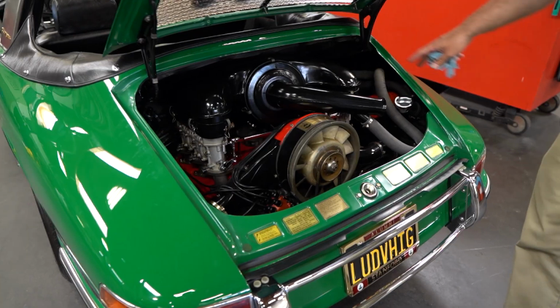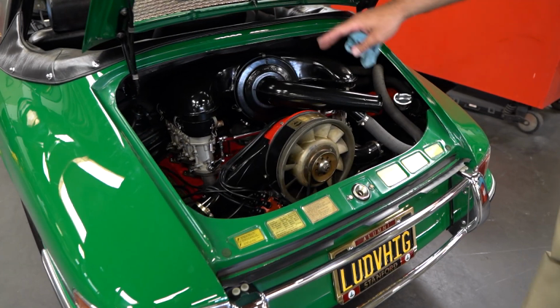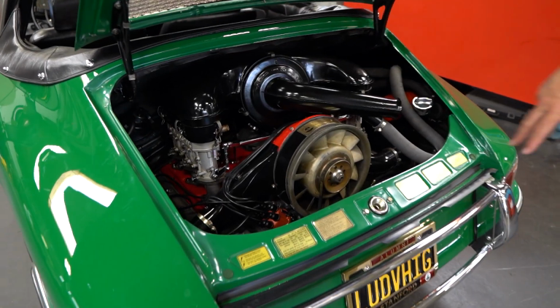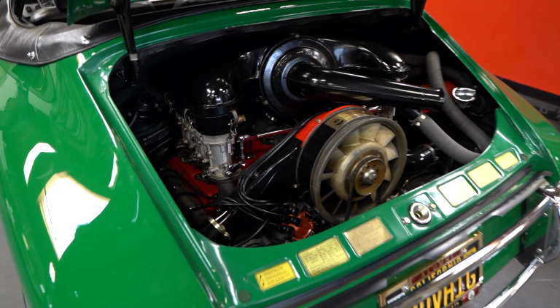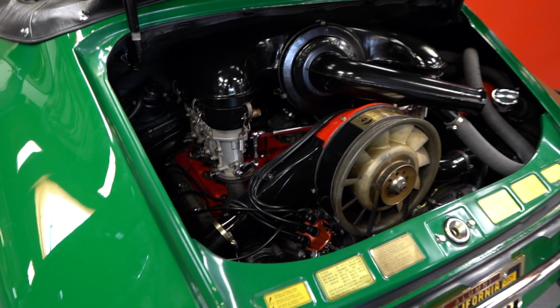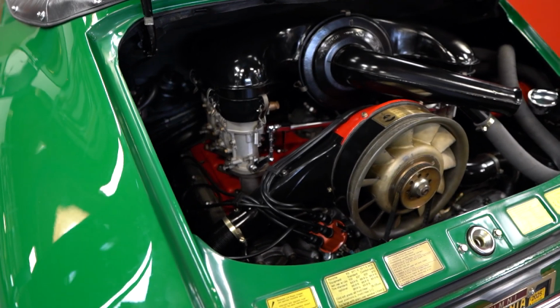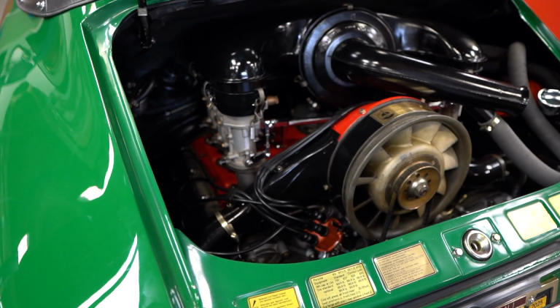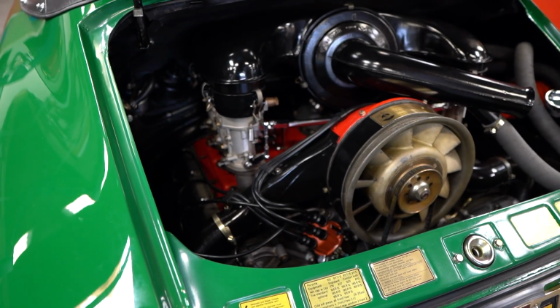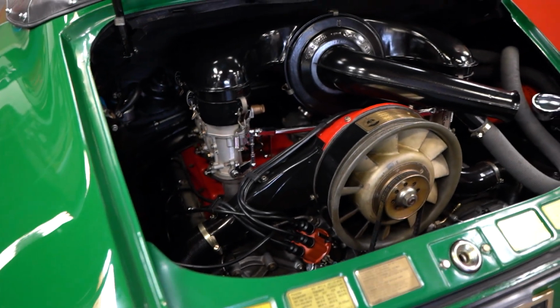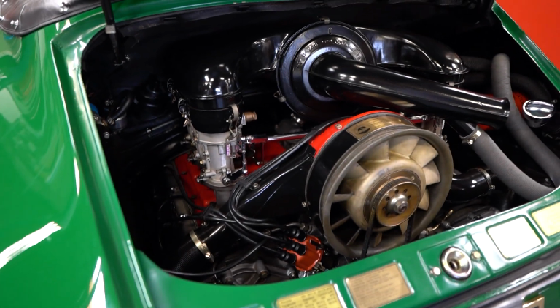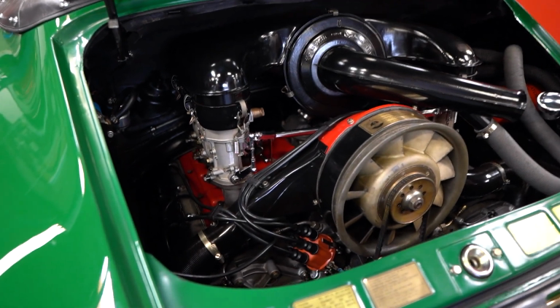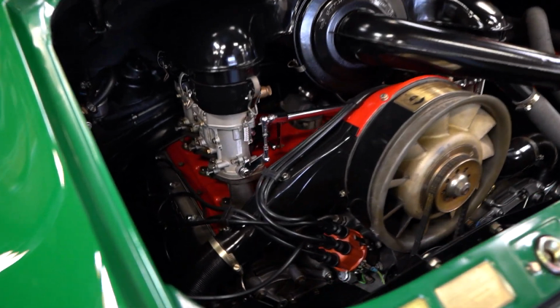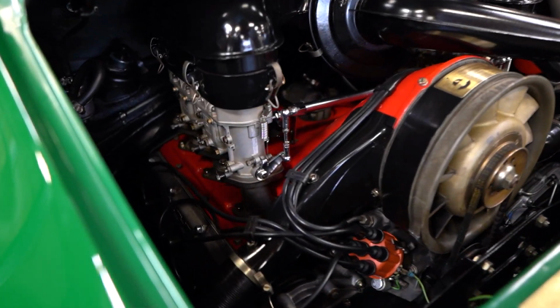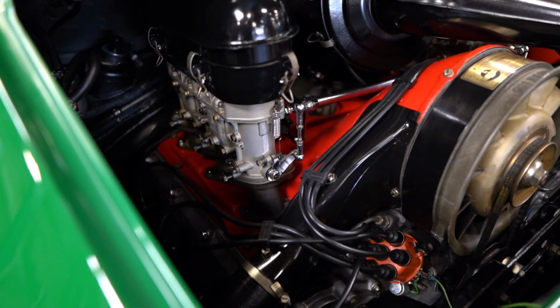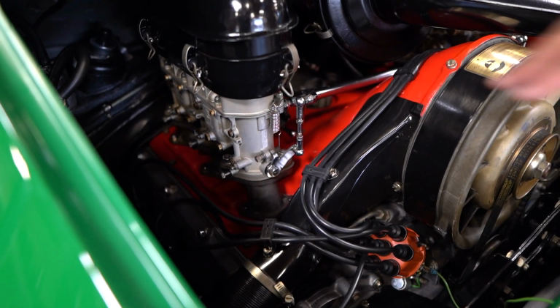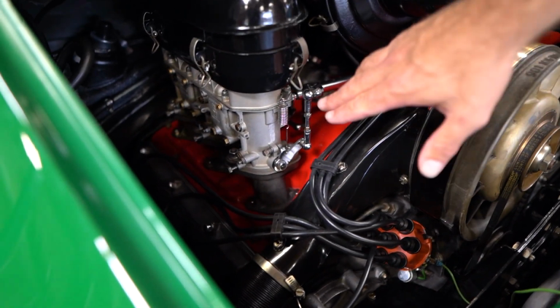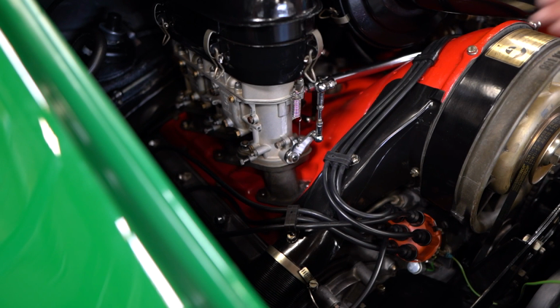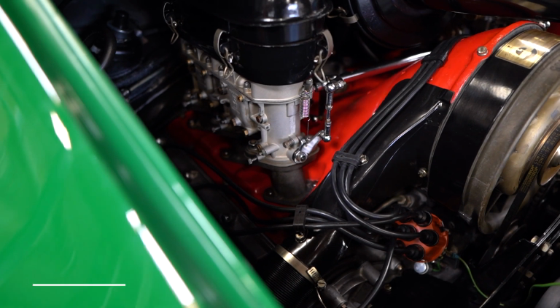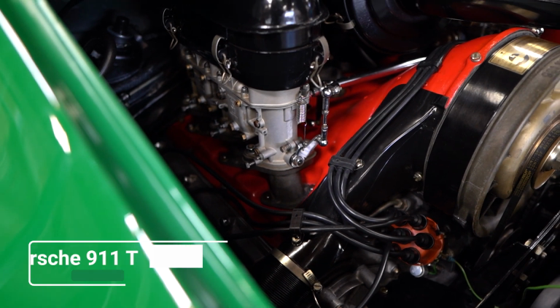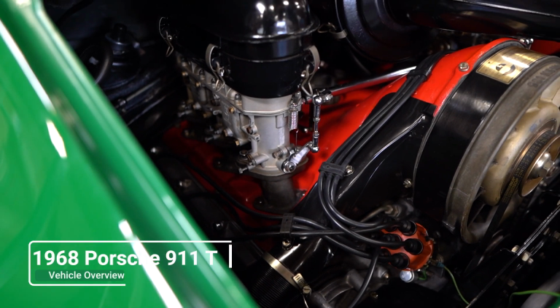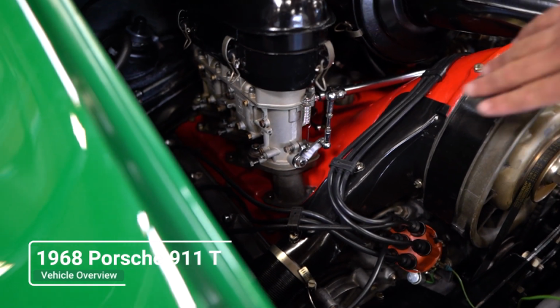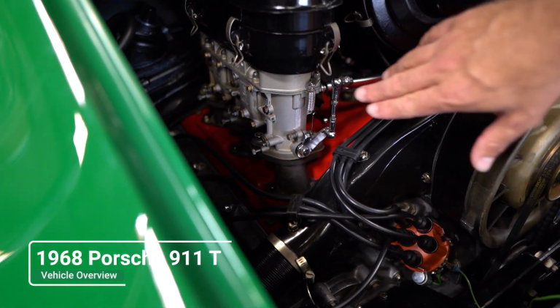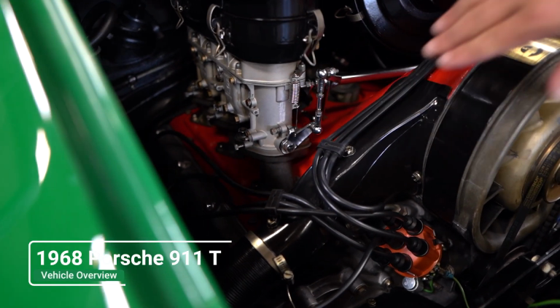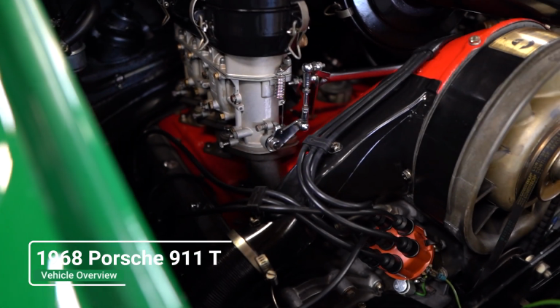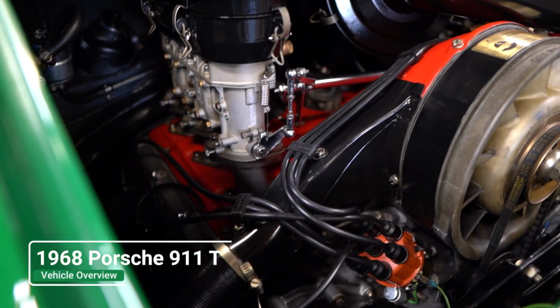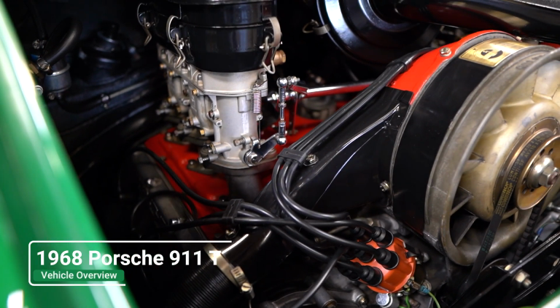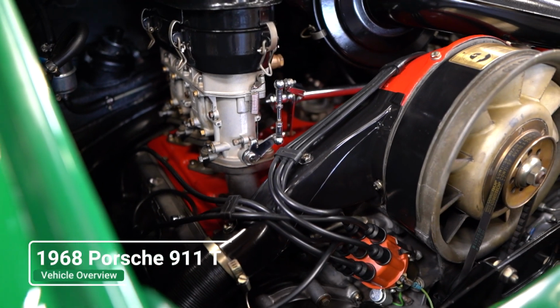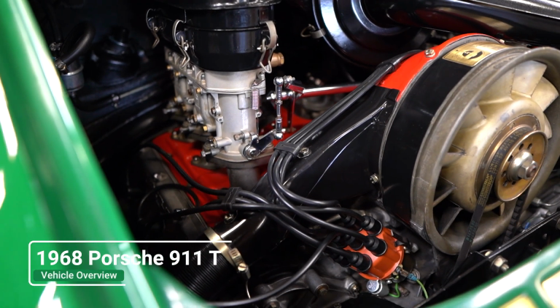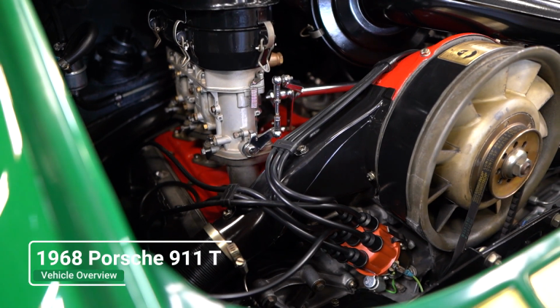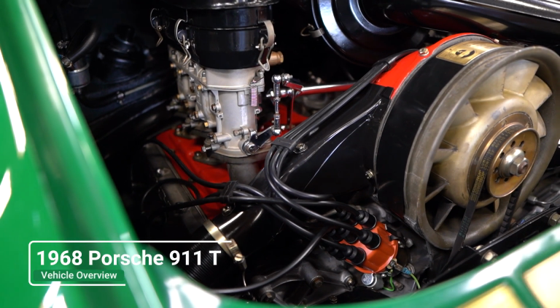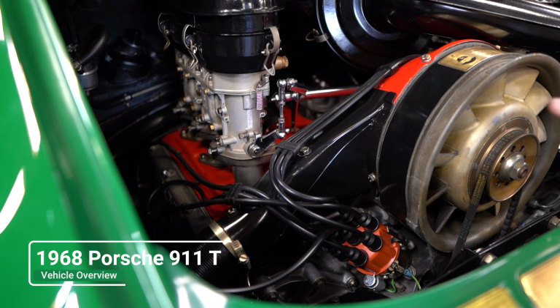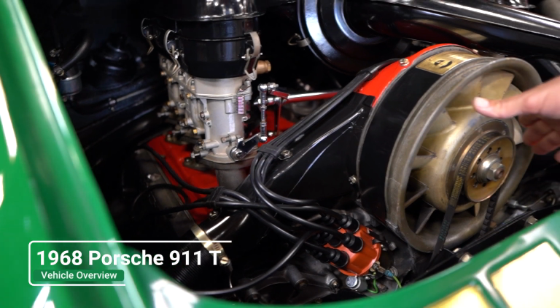The engine decorations are very, very nice and very clean. You have triple barrel Webers on each side over here, your engine fan, and your distributor down here.